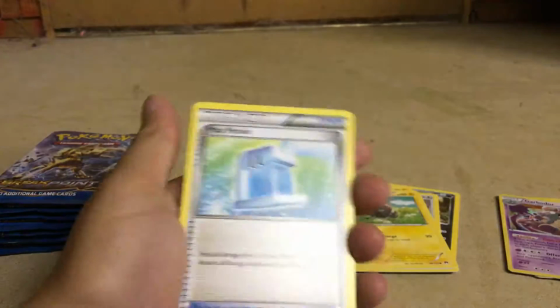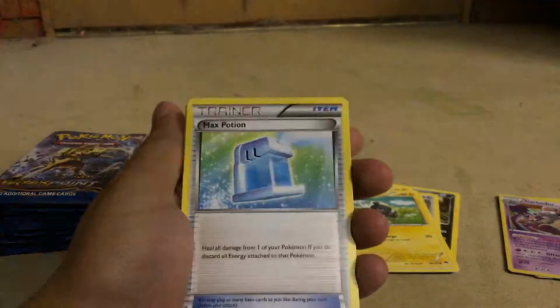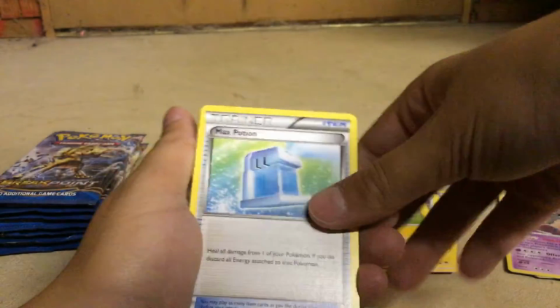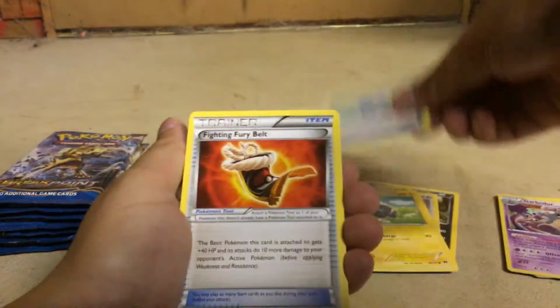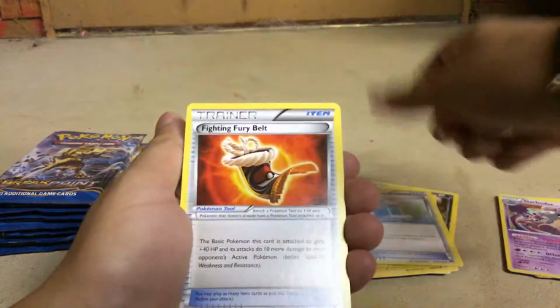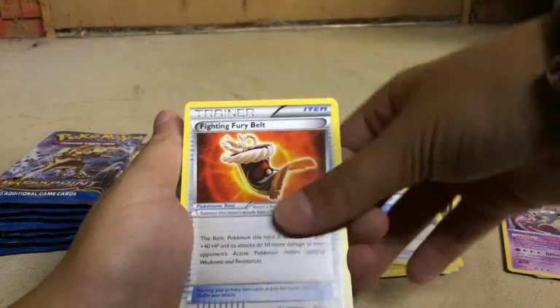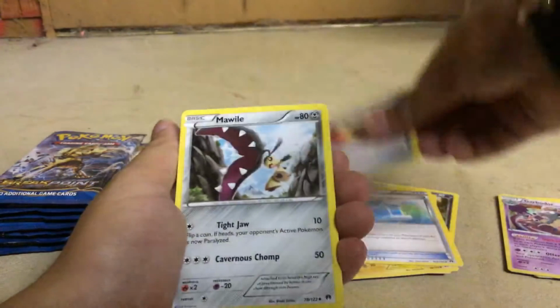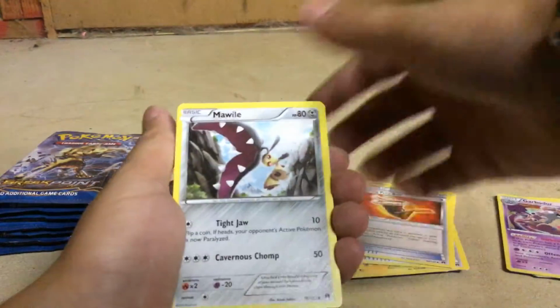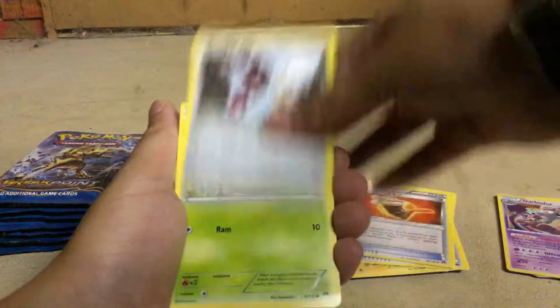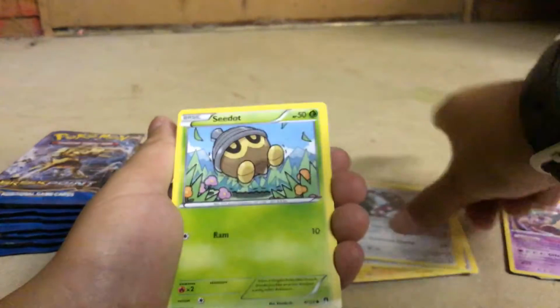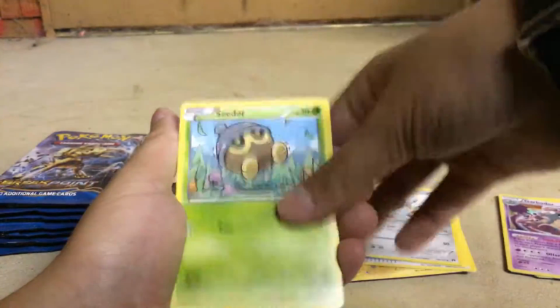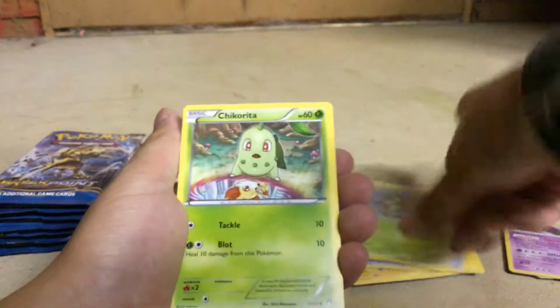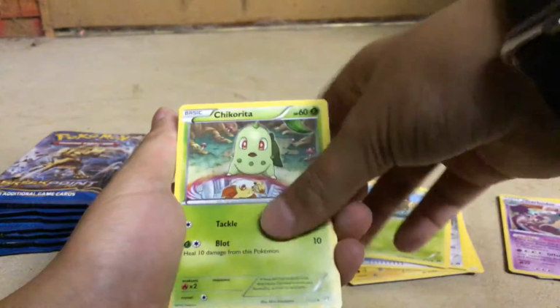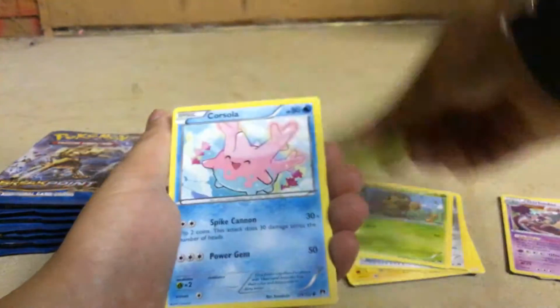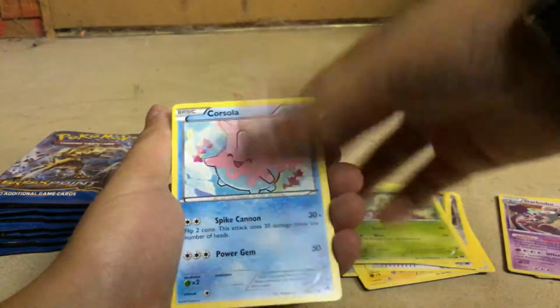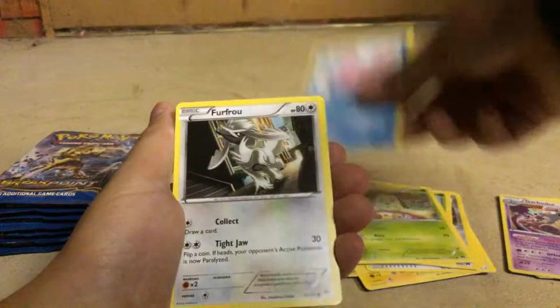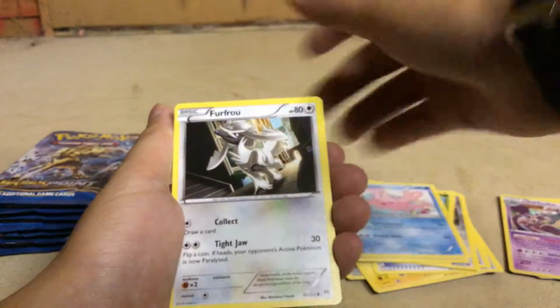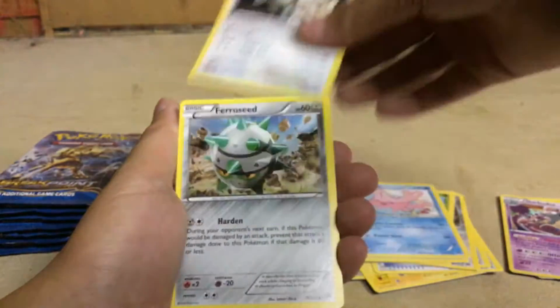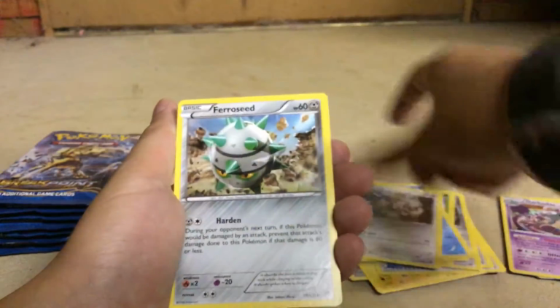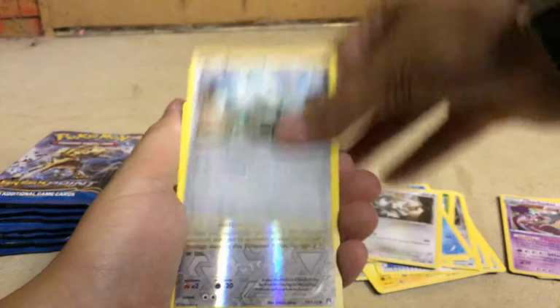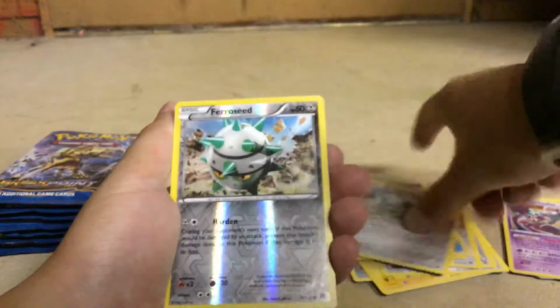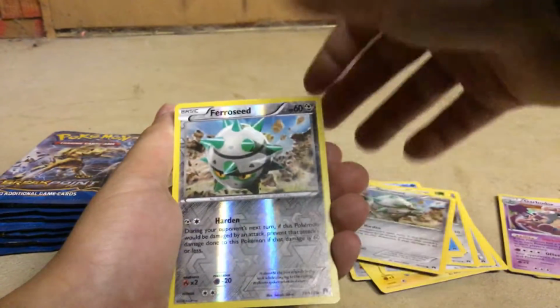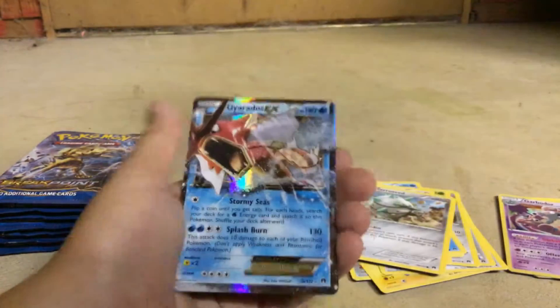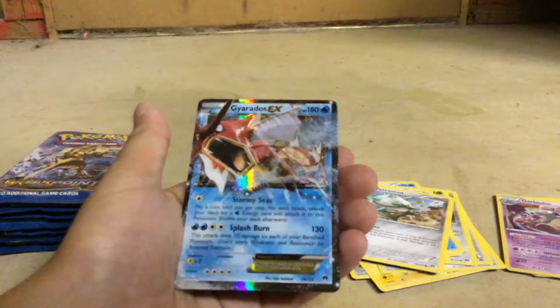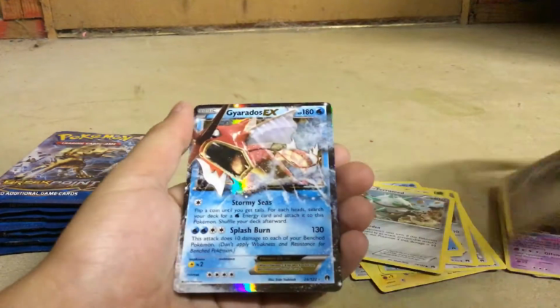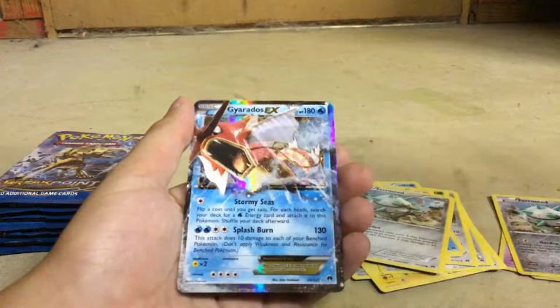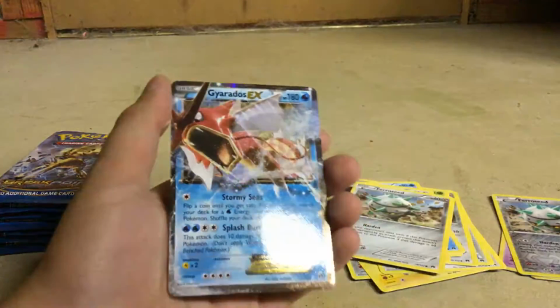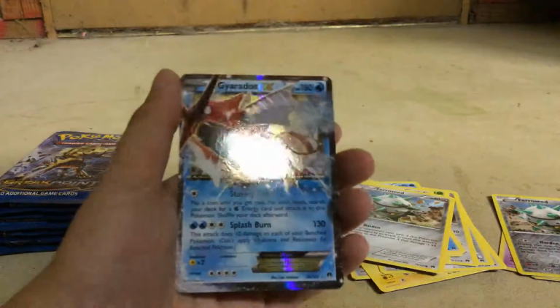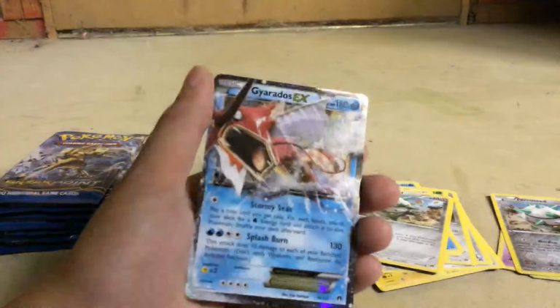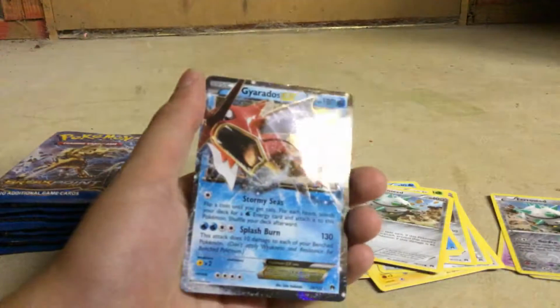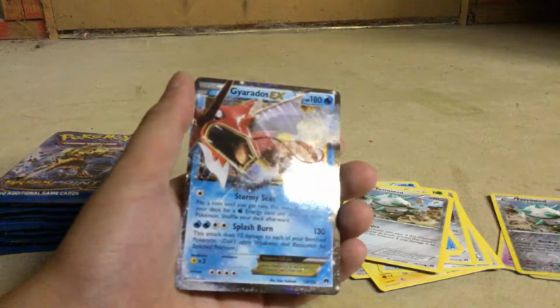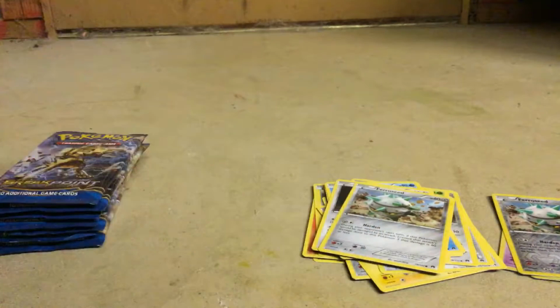Max Potion, Fighting Fairy Belt, Mawile, Seedot, Chikorita, Corsola, Furfrou, Ferroseed, Ferroseed again, and Gyarados - yes! Nice. Nice.